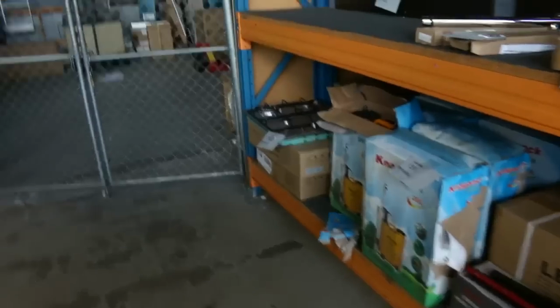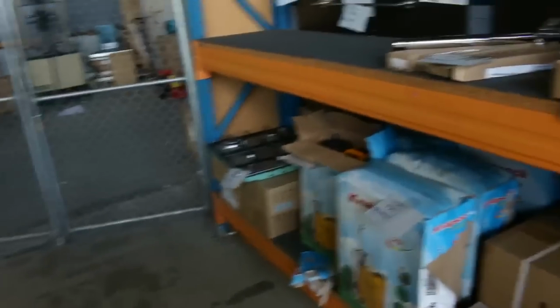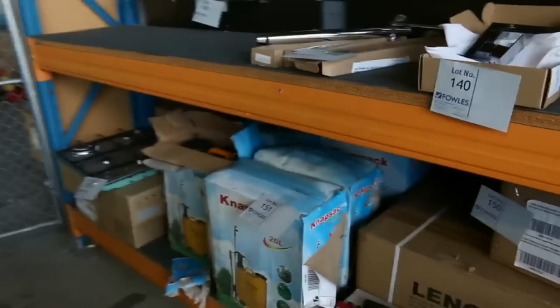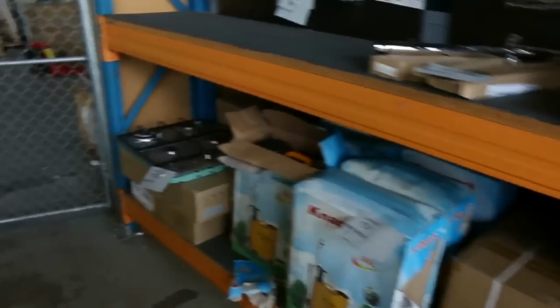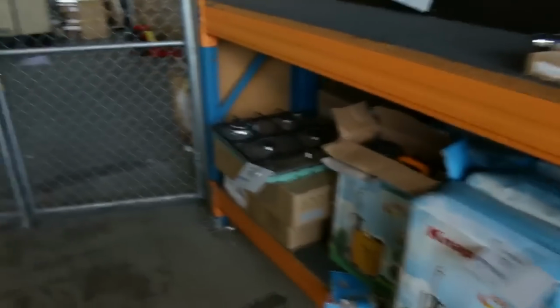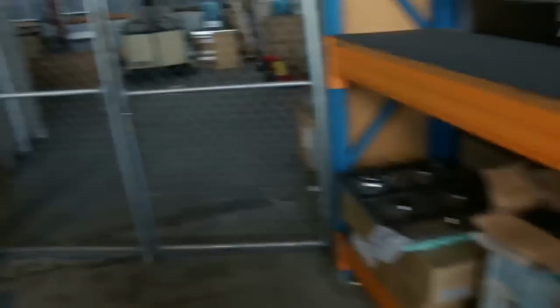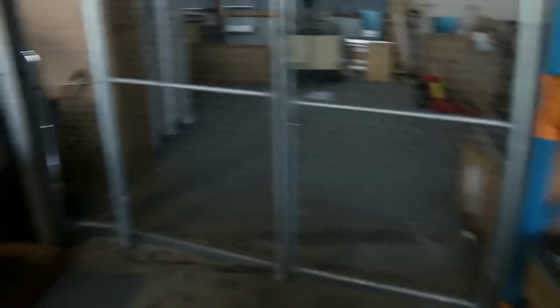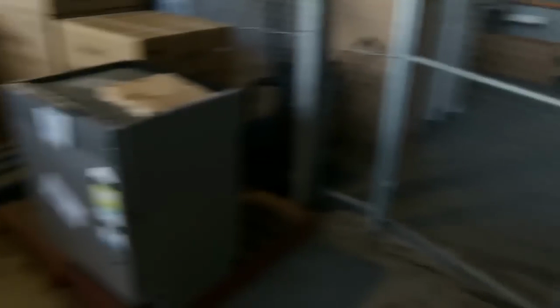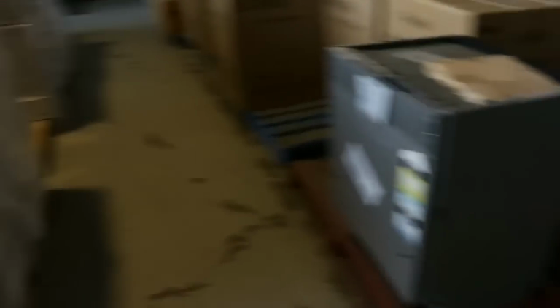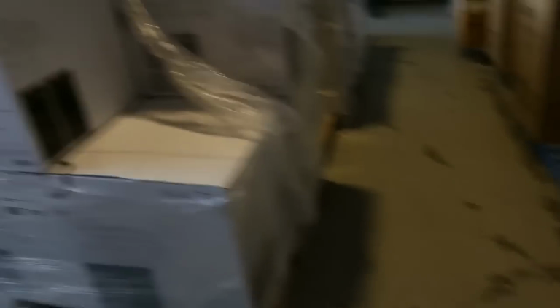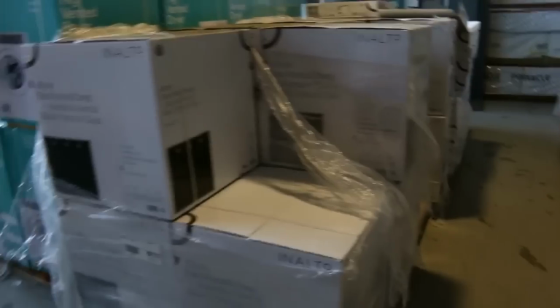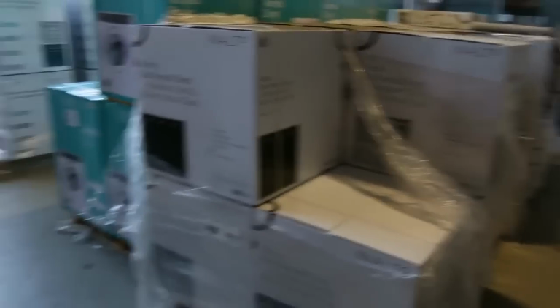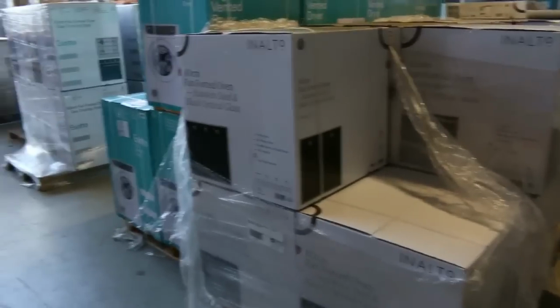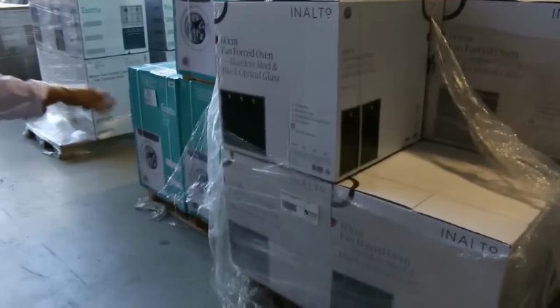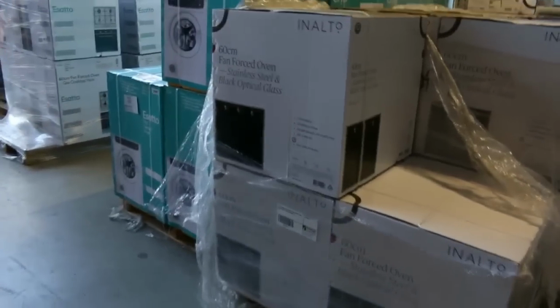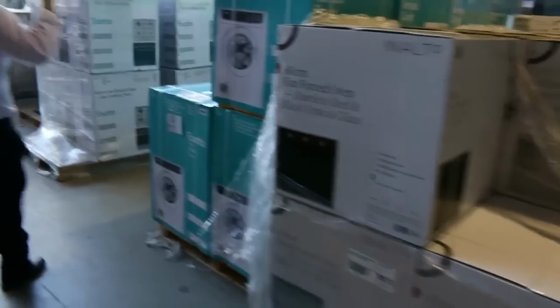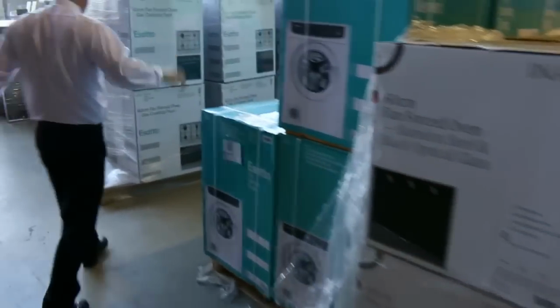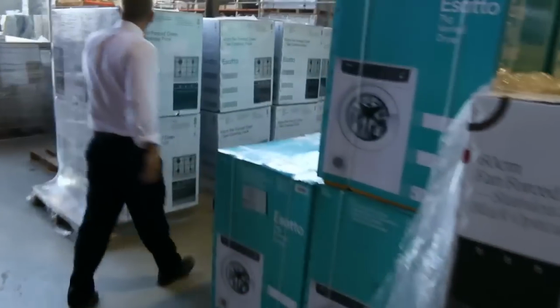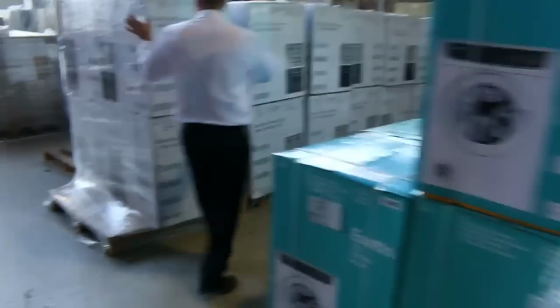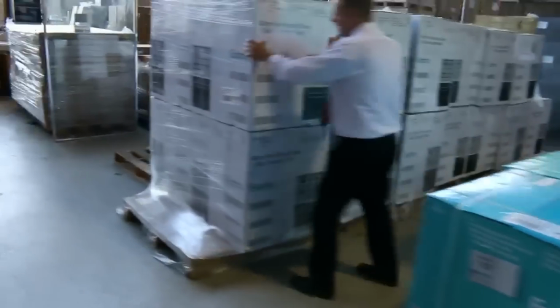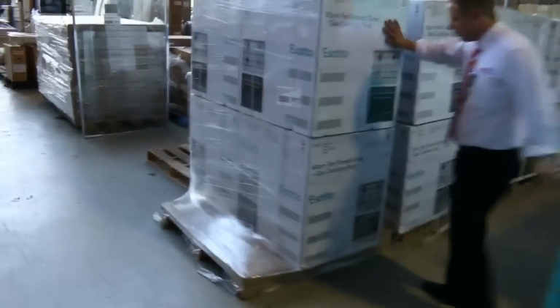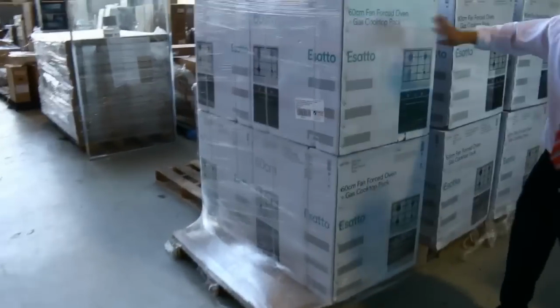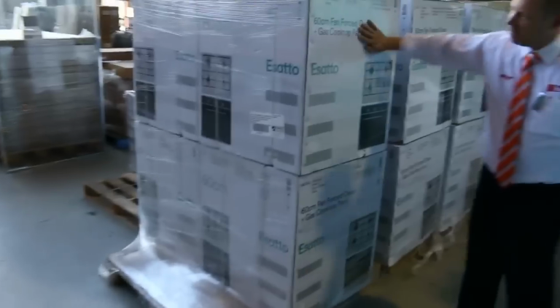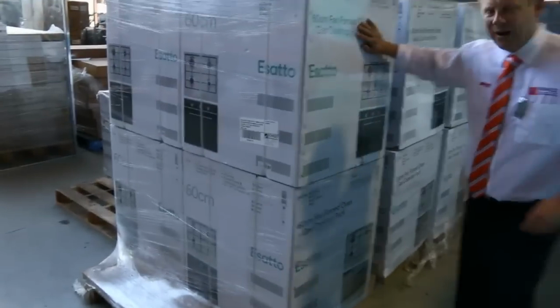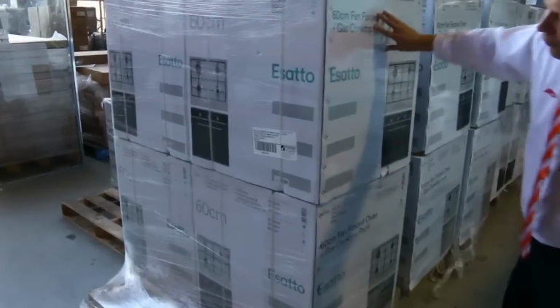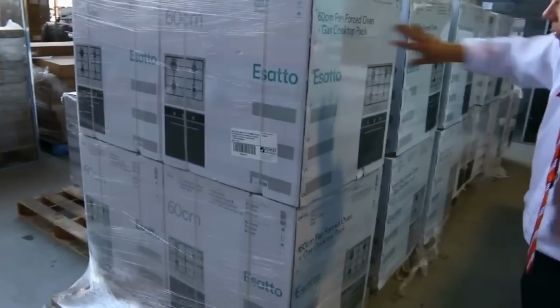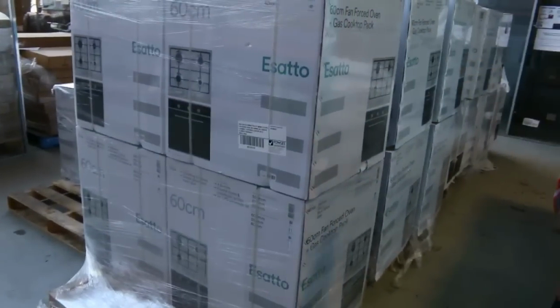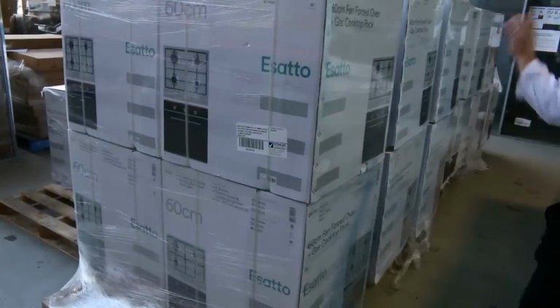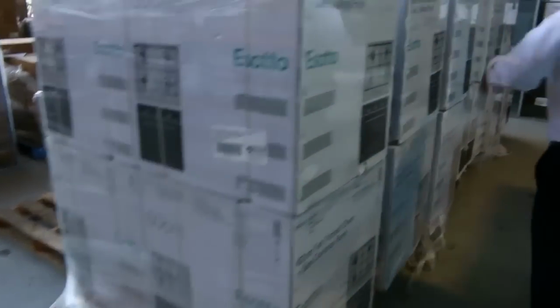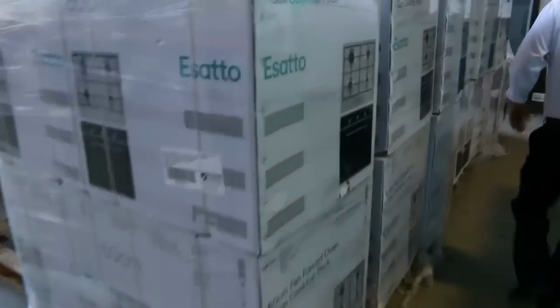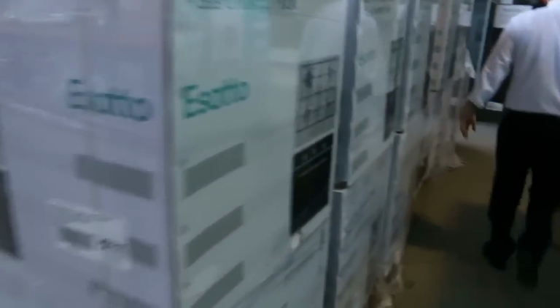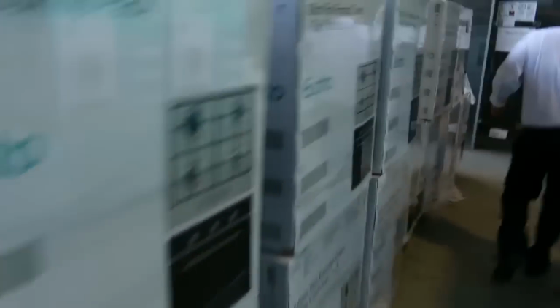You can see chainsaws and hedge cutters. Over the other side there's a stack of beautiful ovens, dishwashers, clothes dryers, oven and gas cooktop packs — probably looking around the mid $400 mark for the oven and gas cooktop pack.